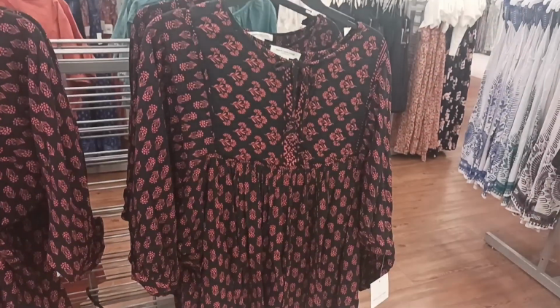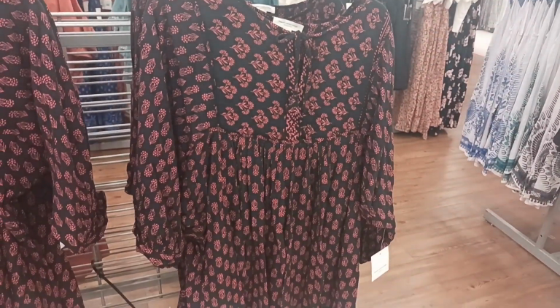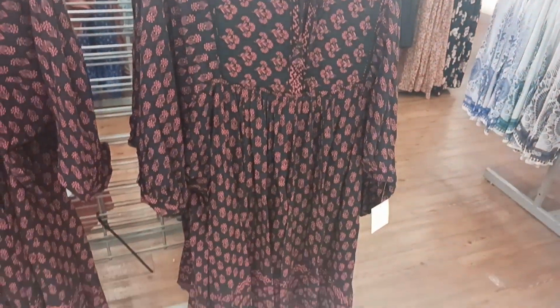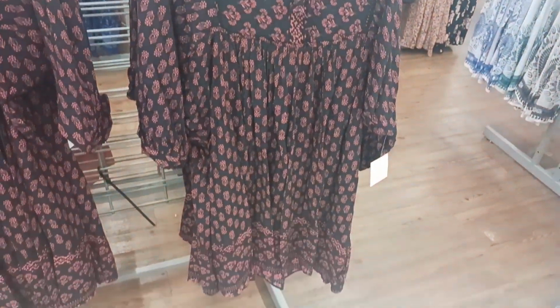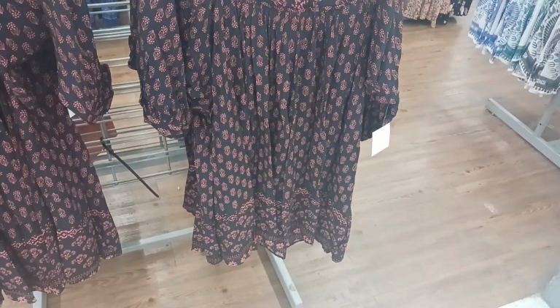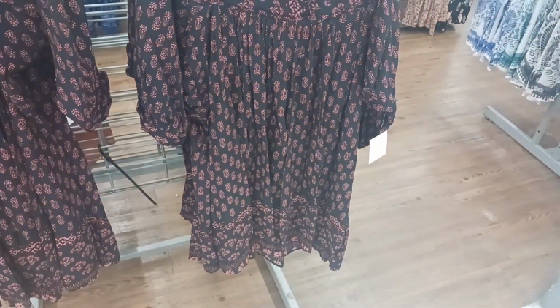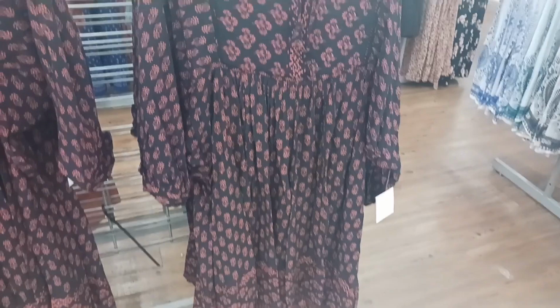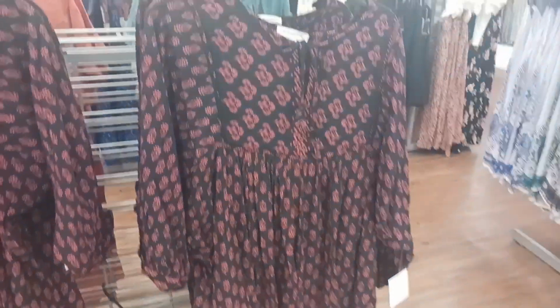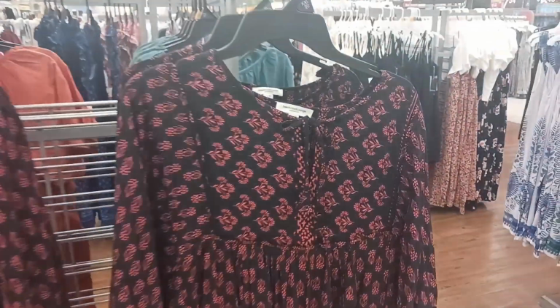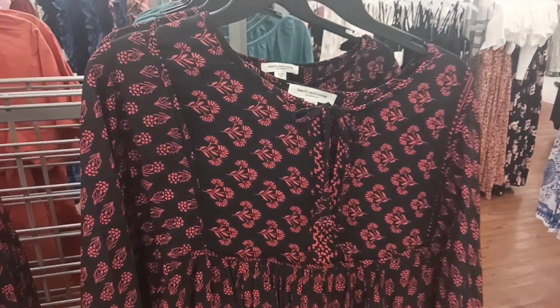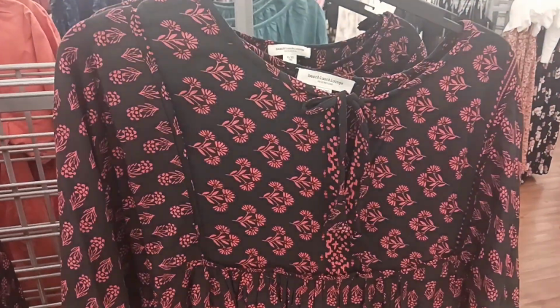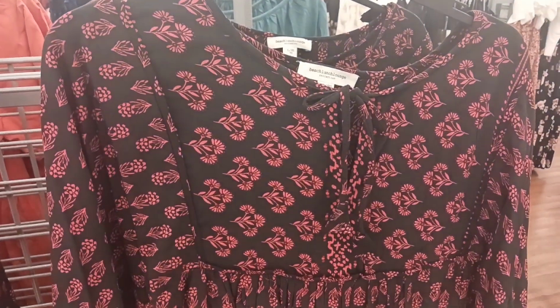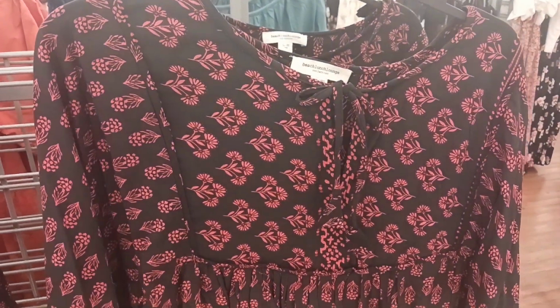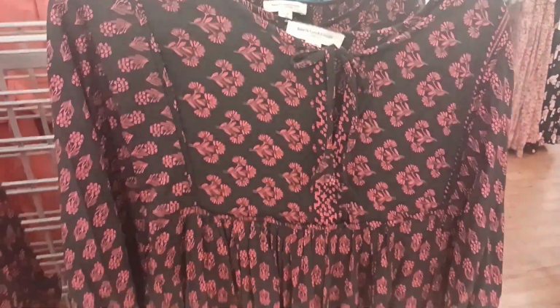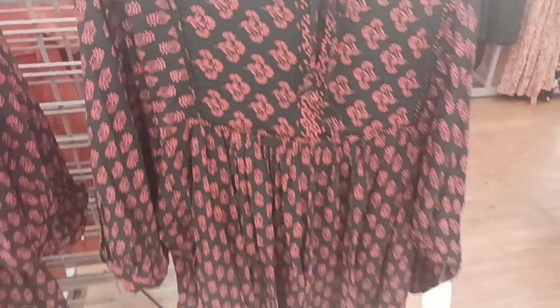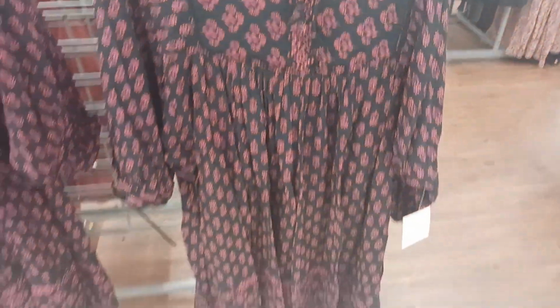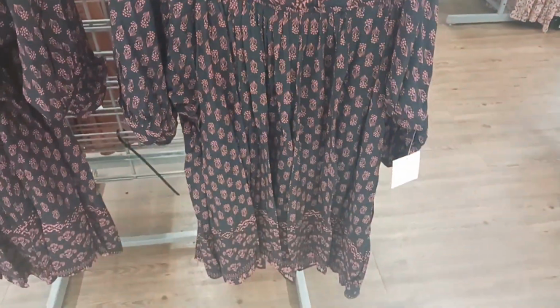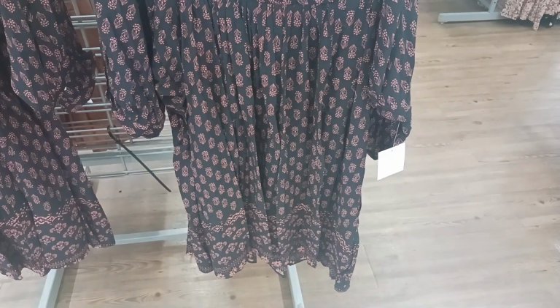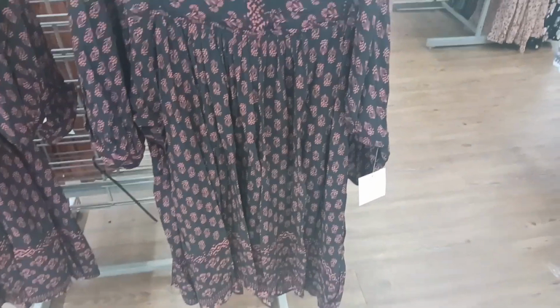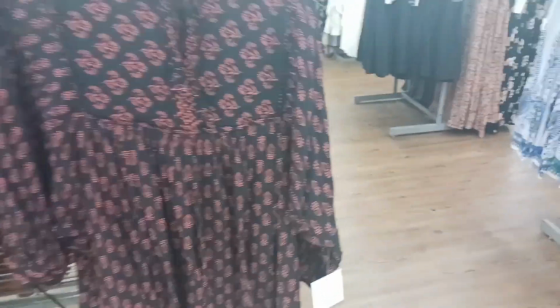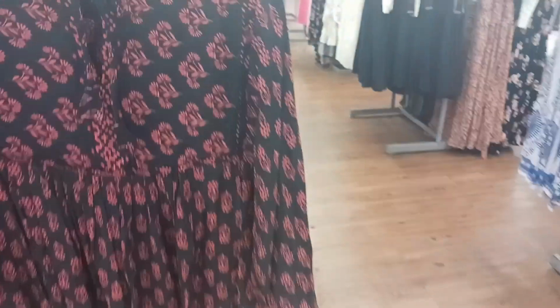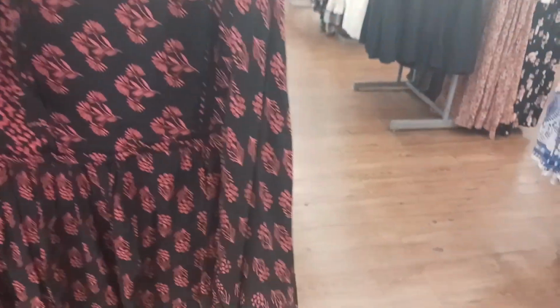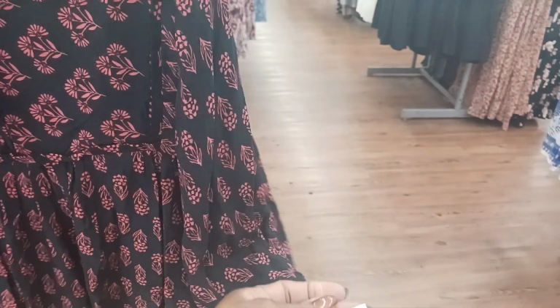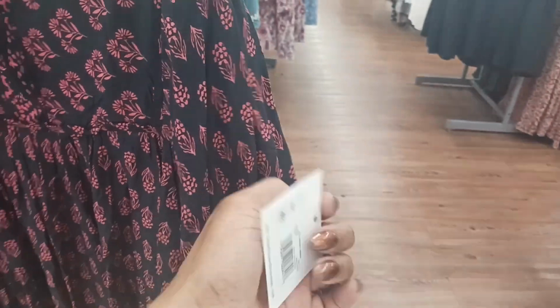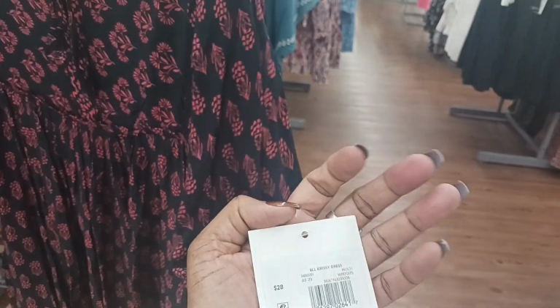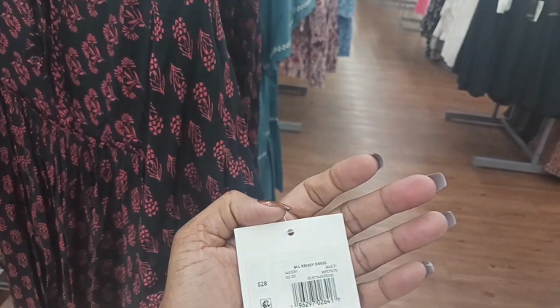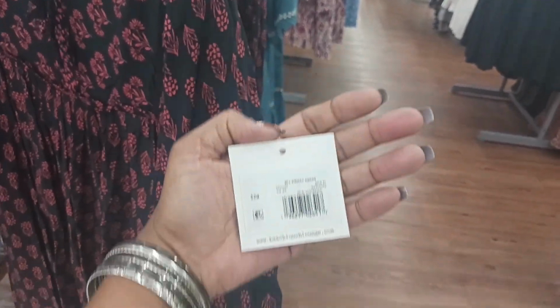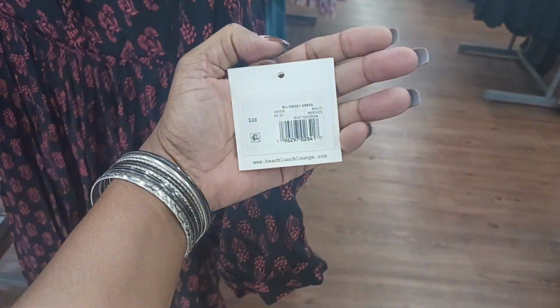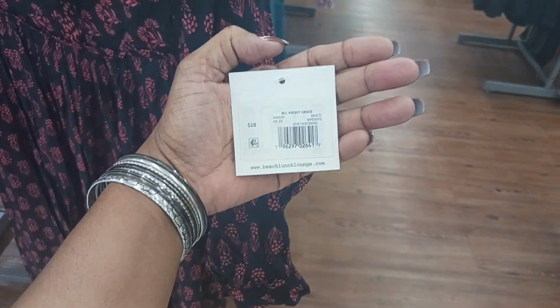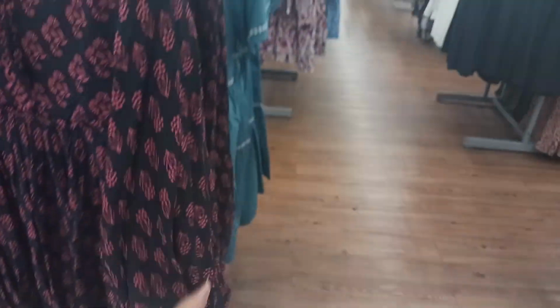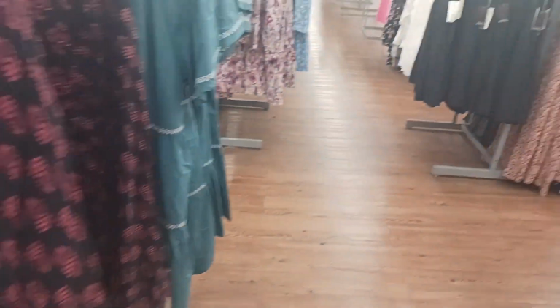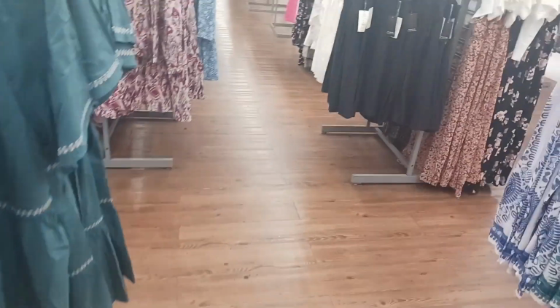And this dress is by them also — with the flowers on it and black in the background. That's cute right there. And this is $28.00.